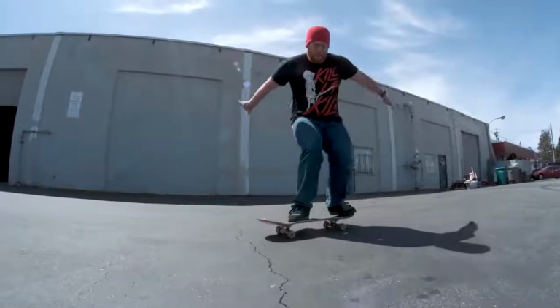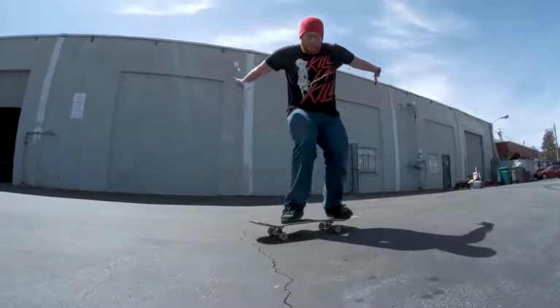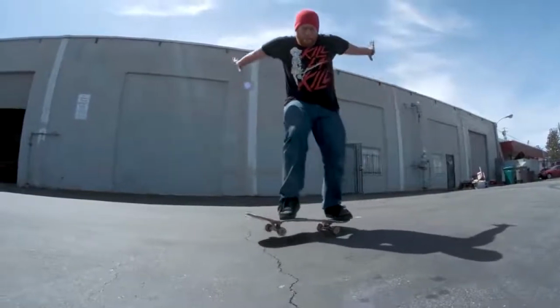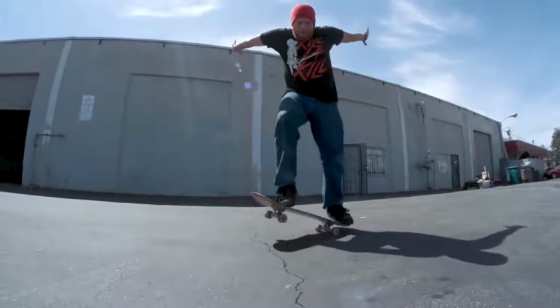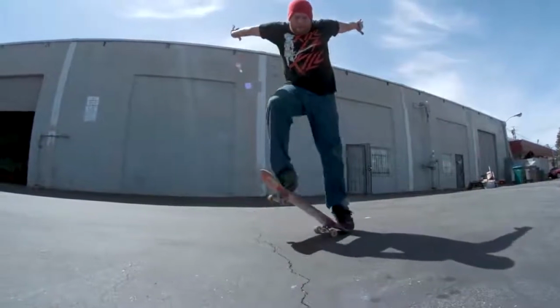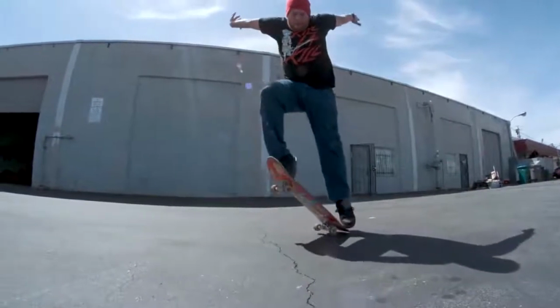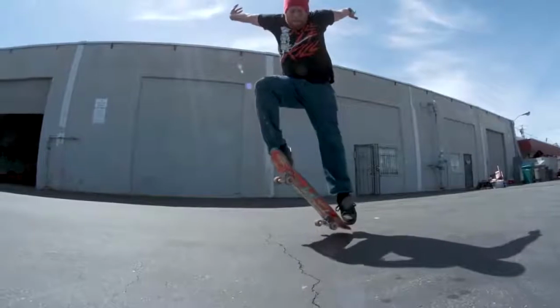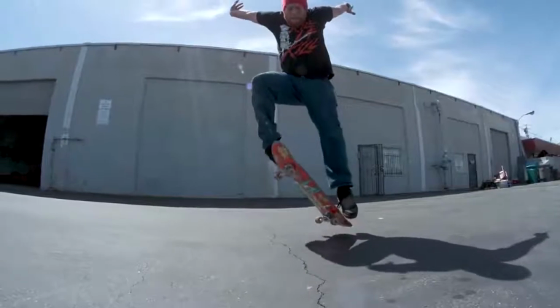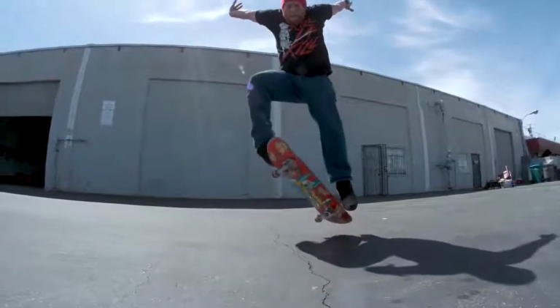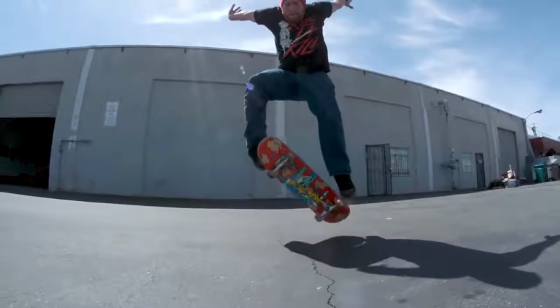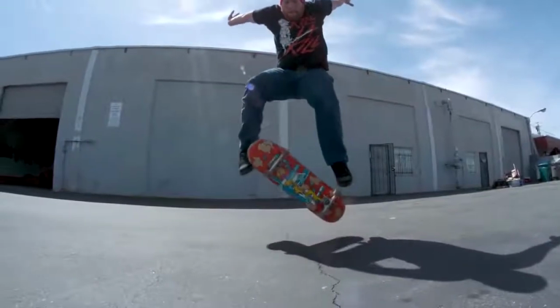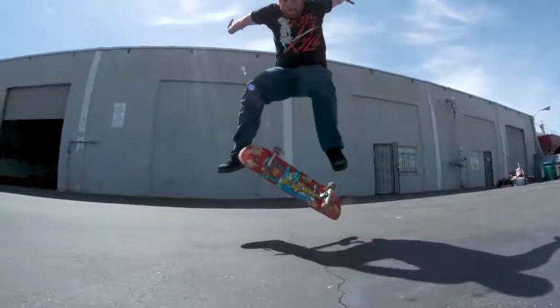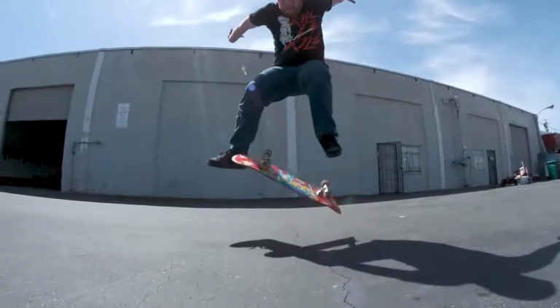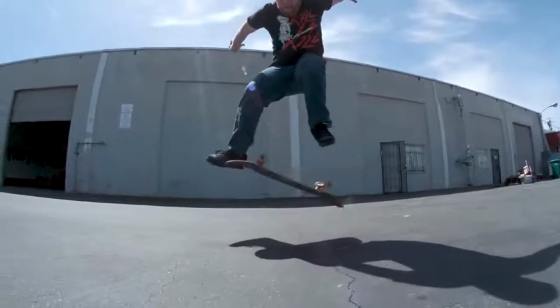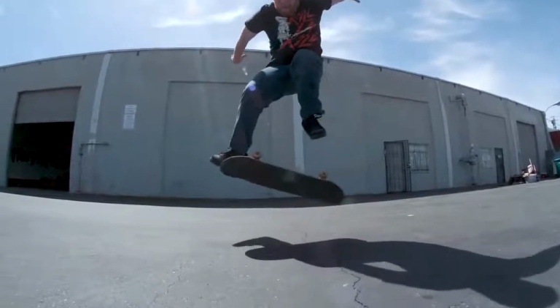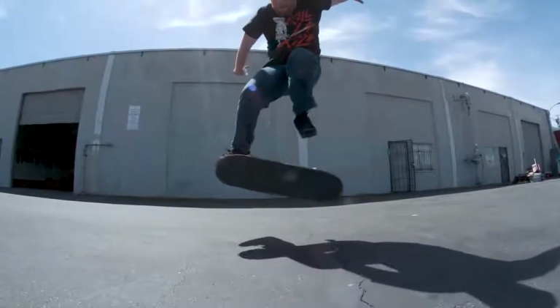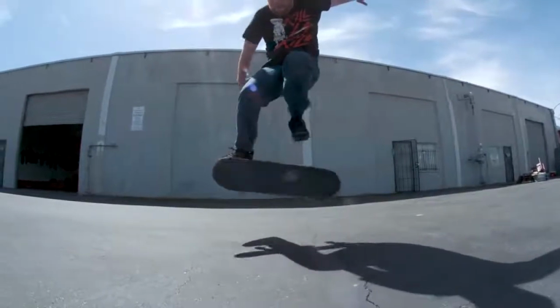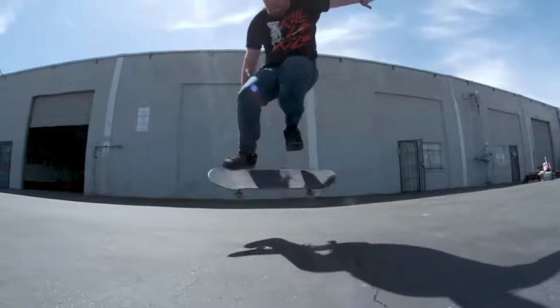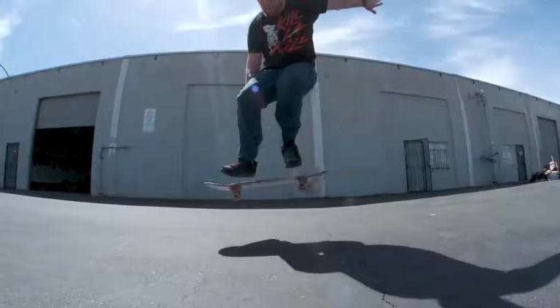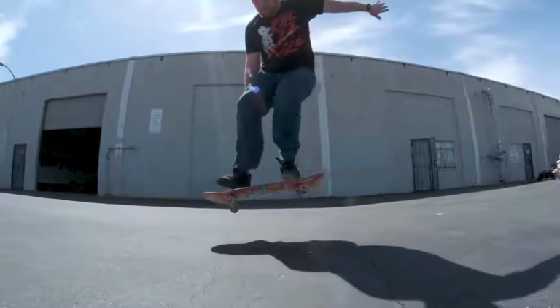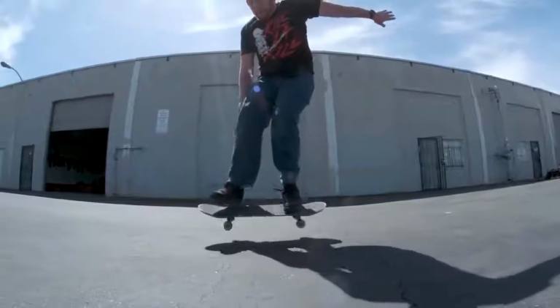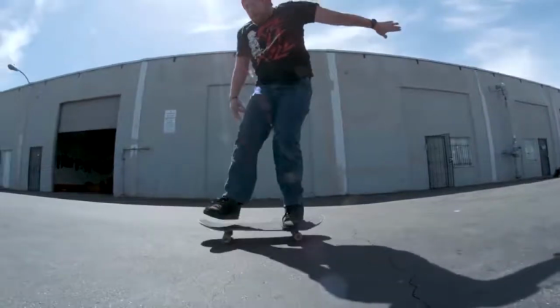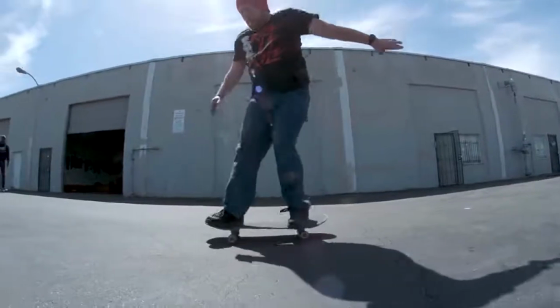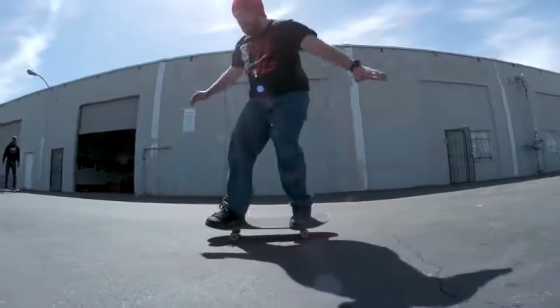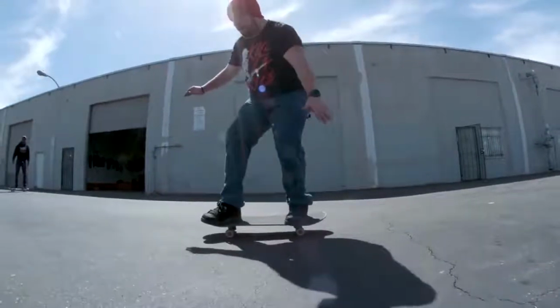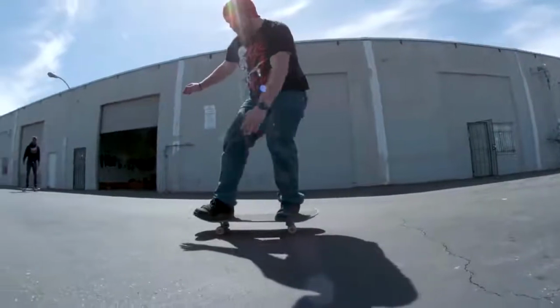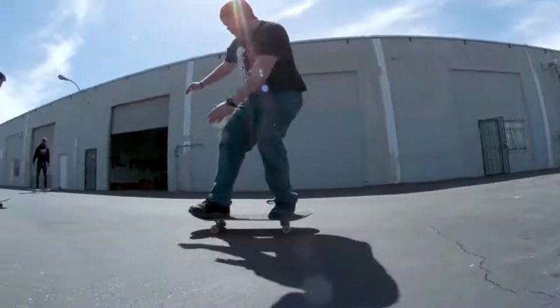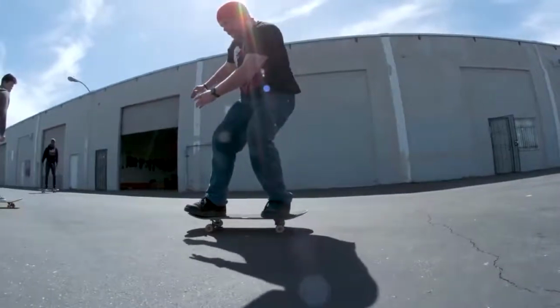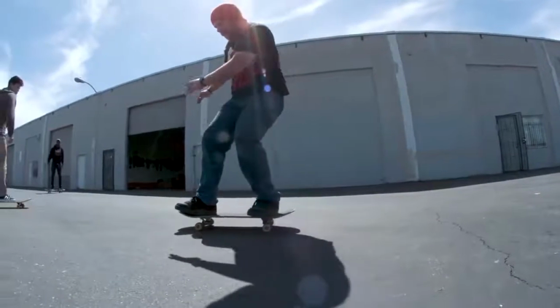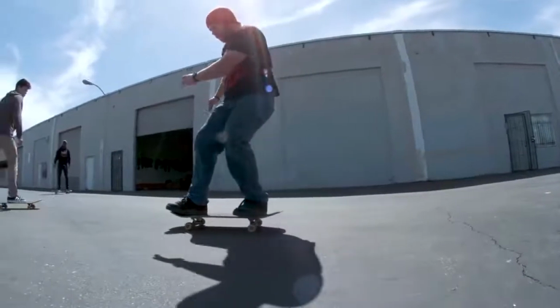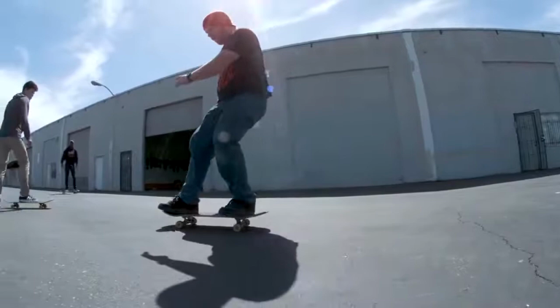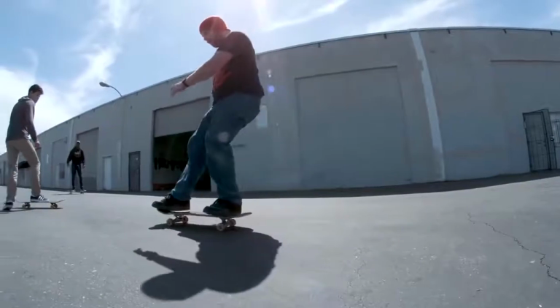Darren, who filmed all the awesome slow motion for this video — watch this front foot. Drag, flick. Watch that board spin. Beautiful back foot catch, lands it and rolls up.